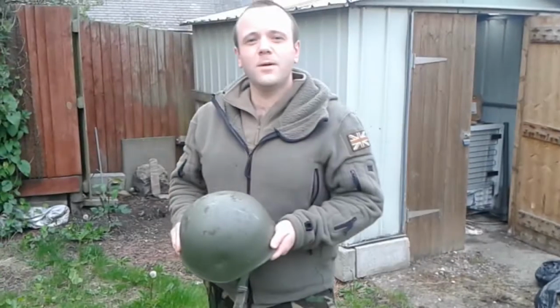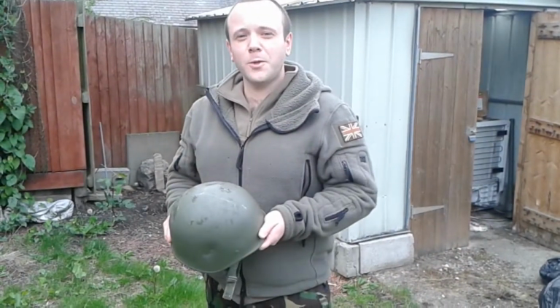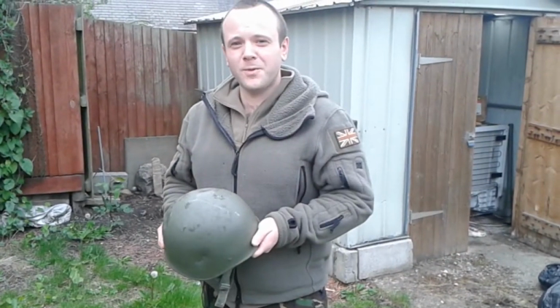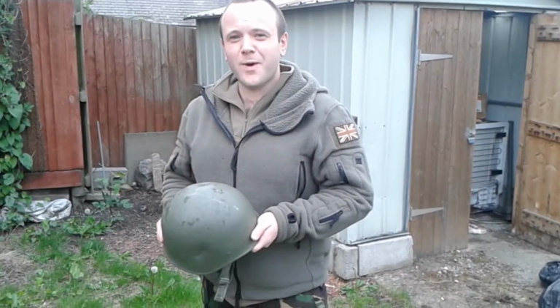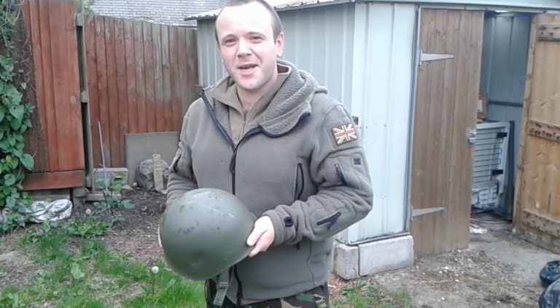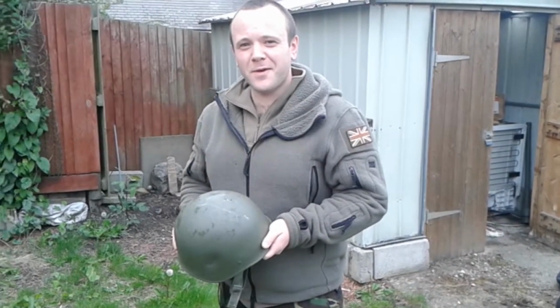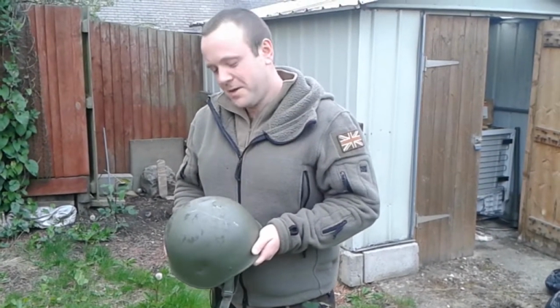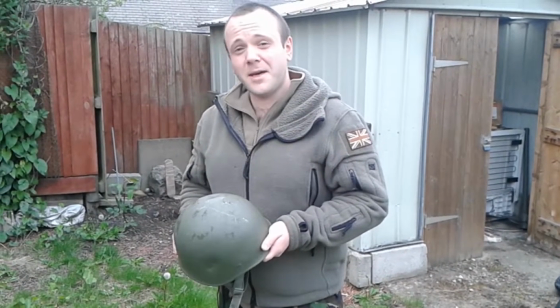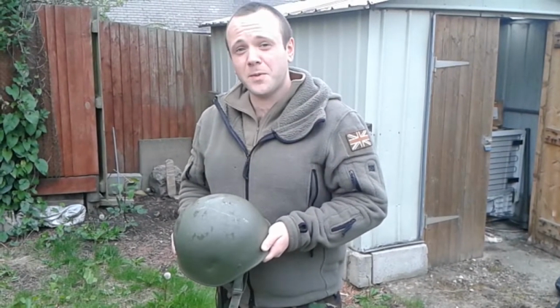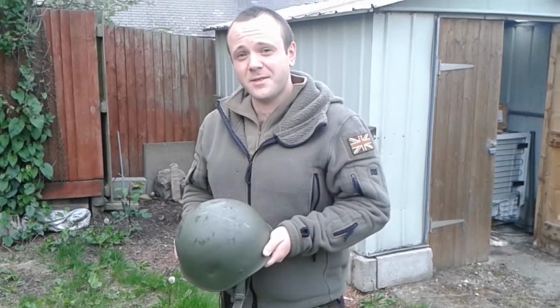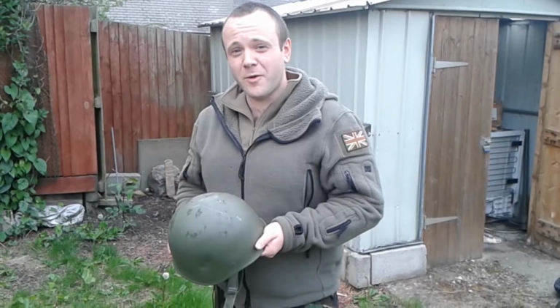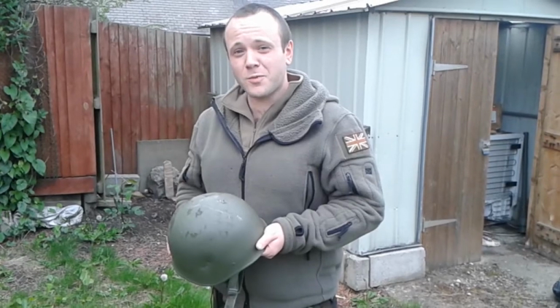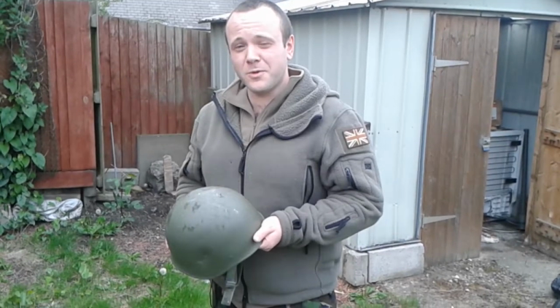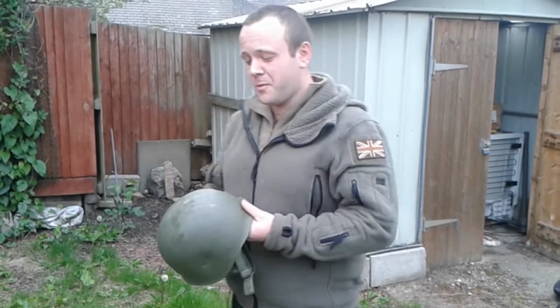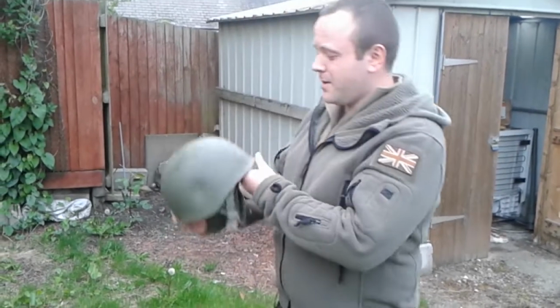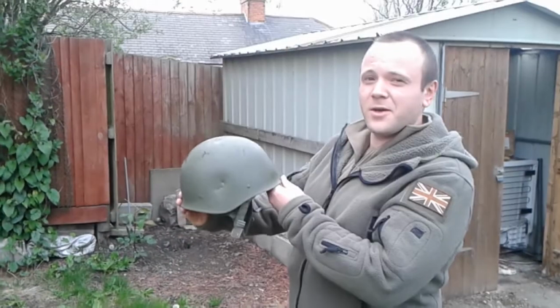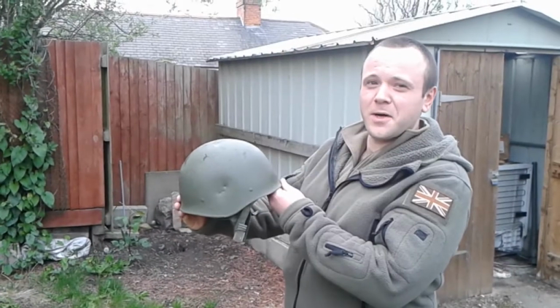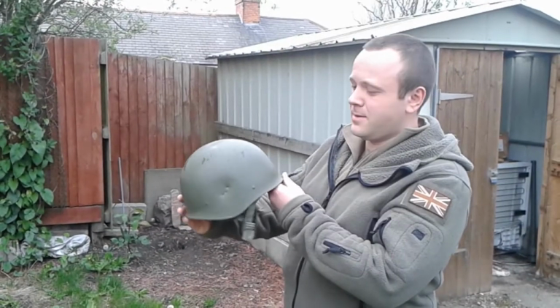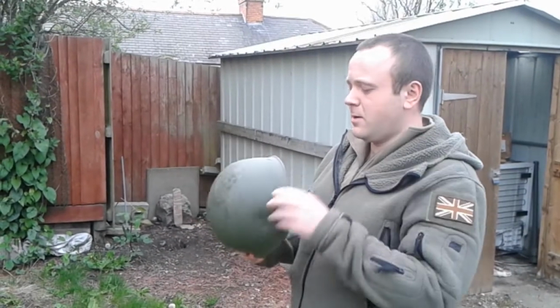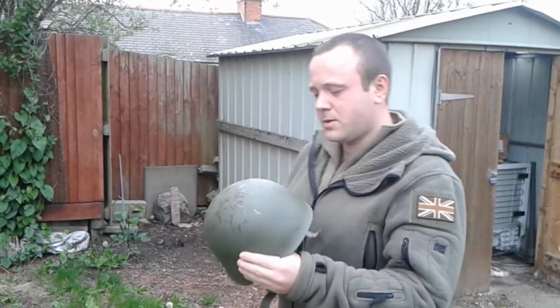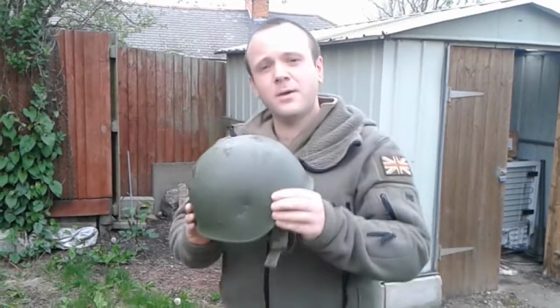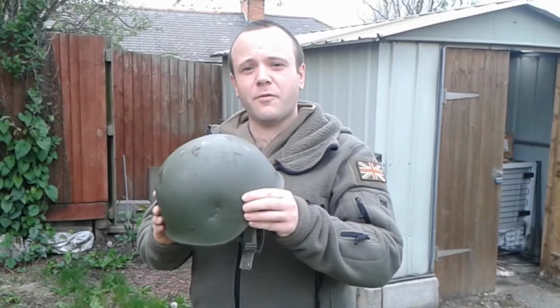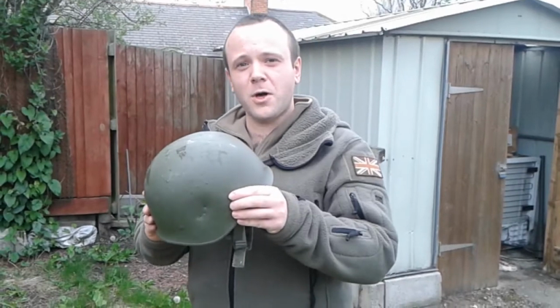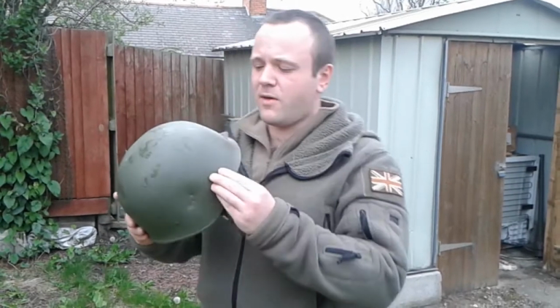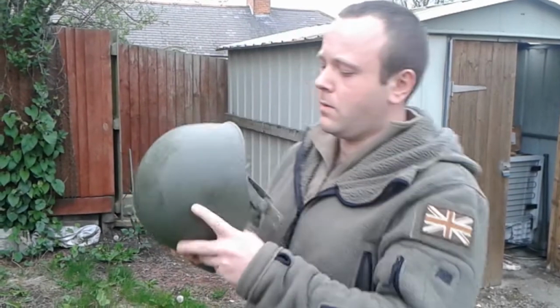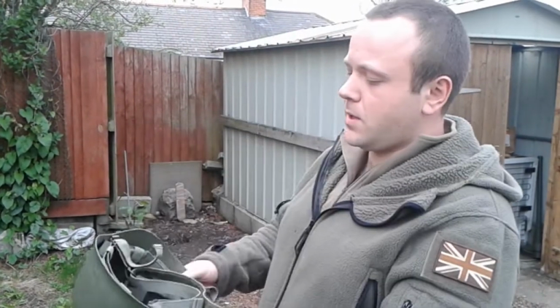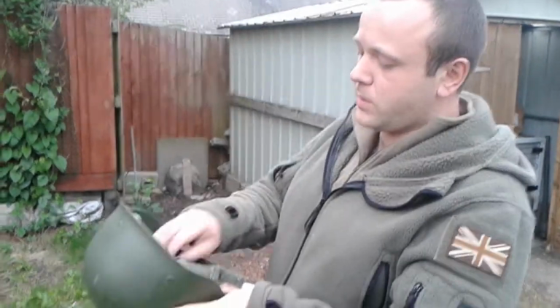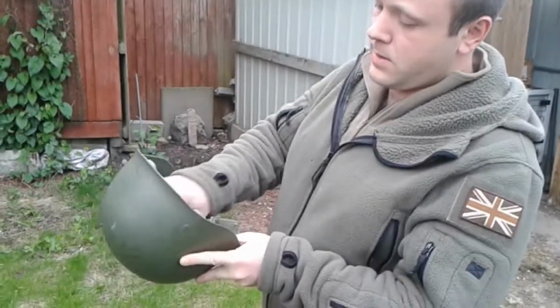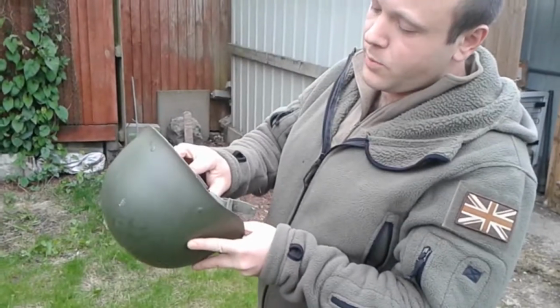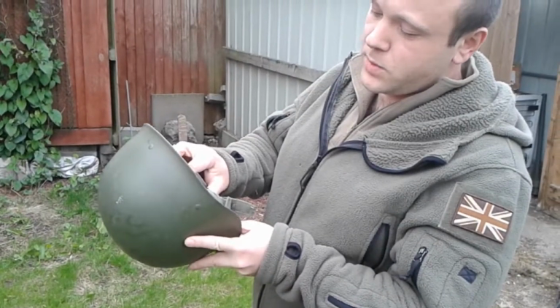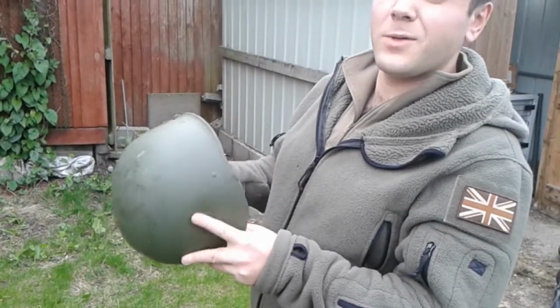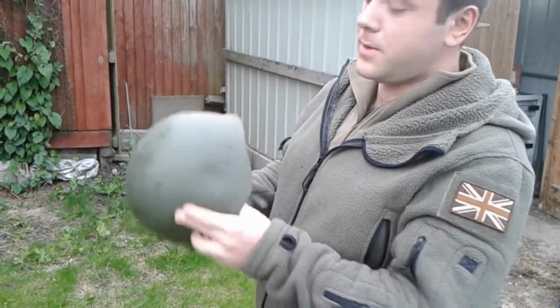Hello to YouTube, Tumbo1984 here. Today we're going to be testing to see whether or not a crossbow can shoot through a steel helmet. This is a French Army F1 steel helmet, produced in 1992.